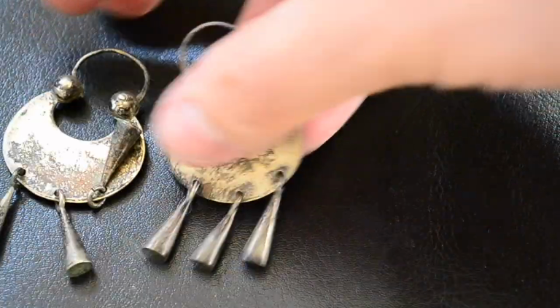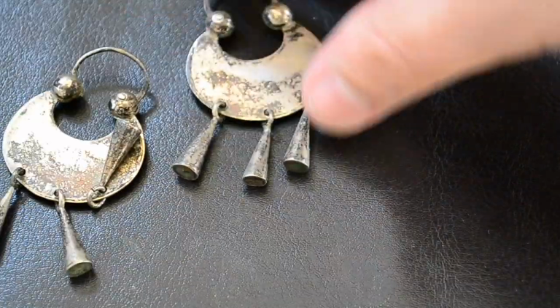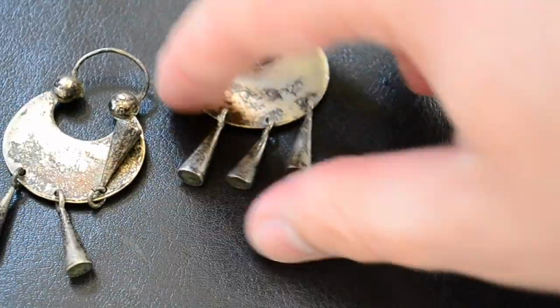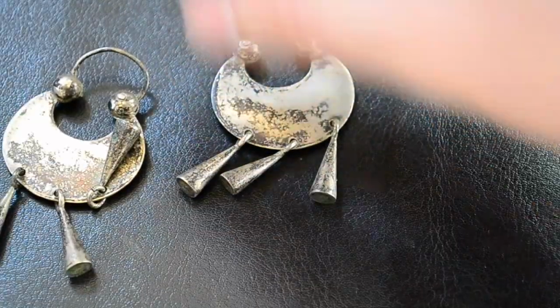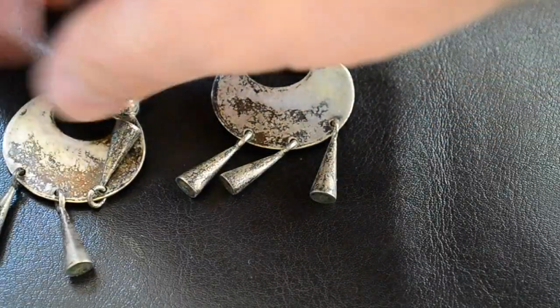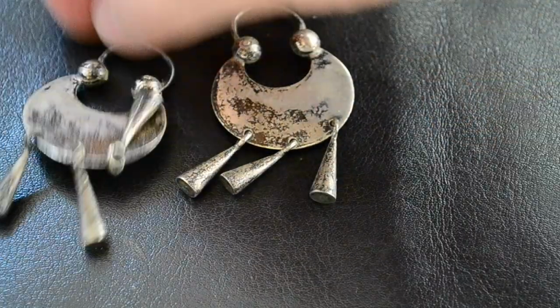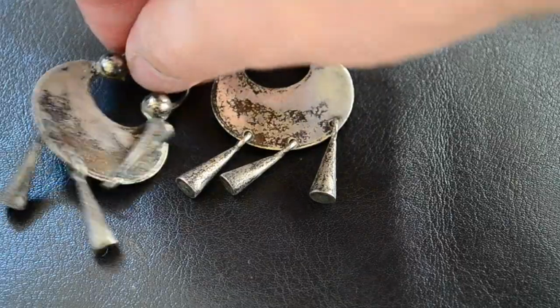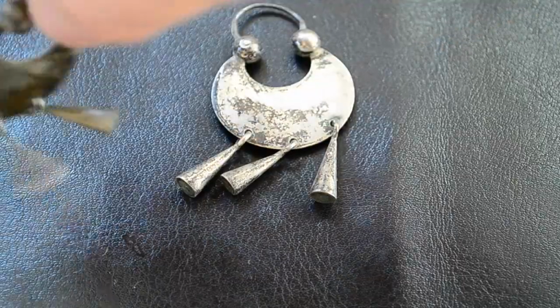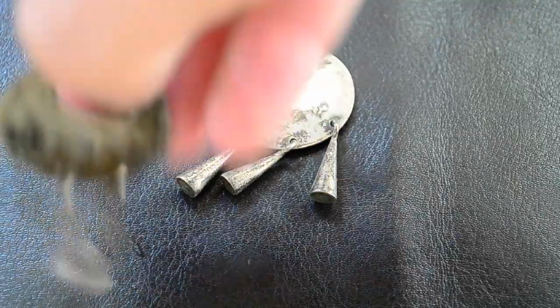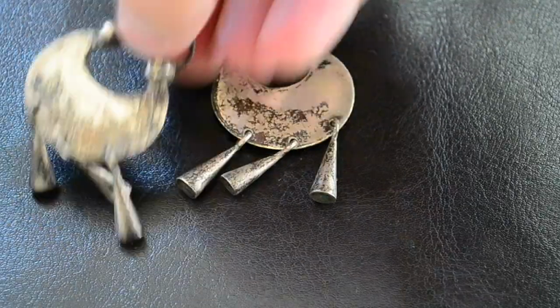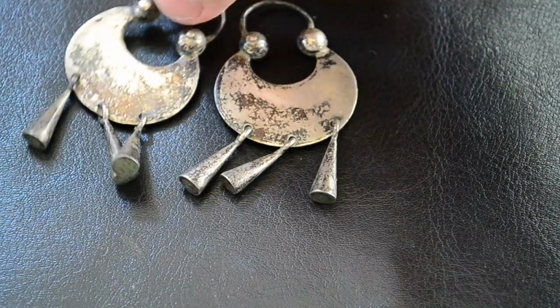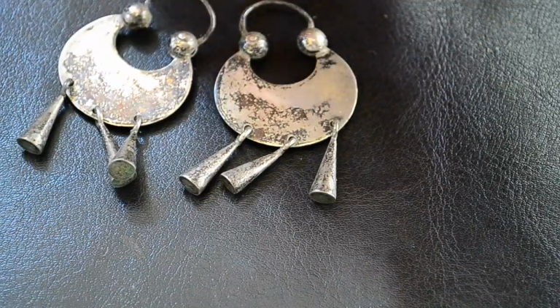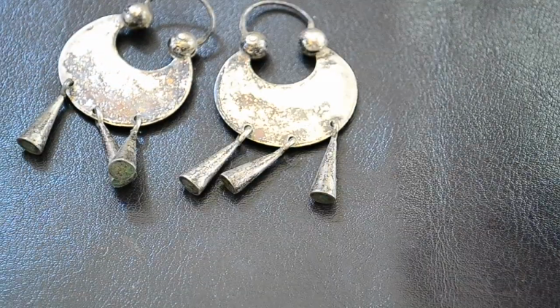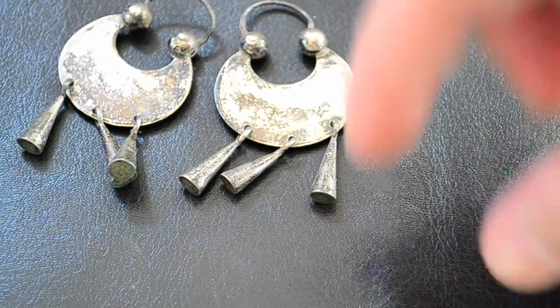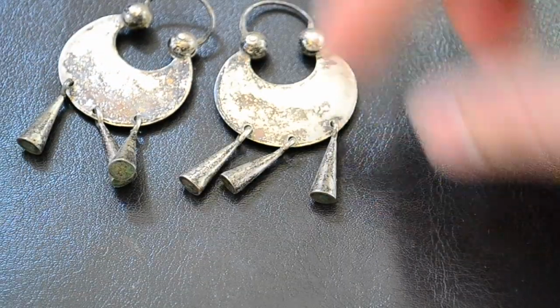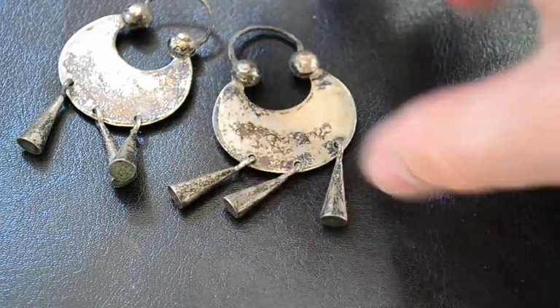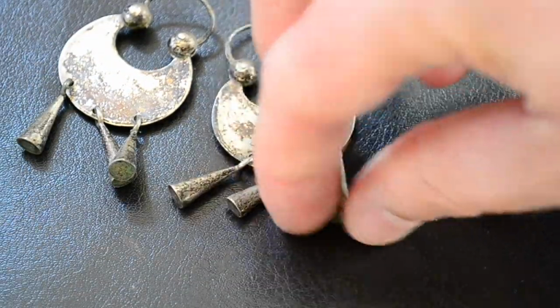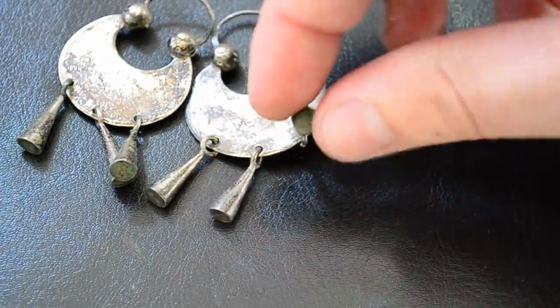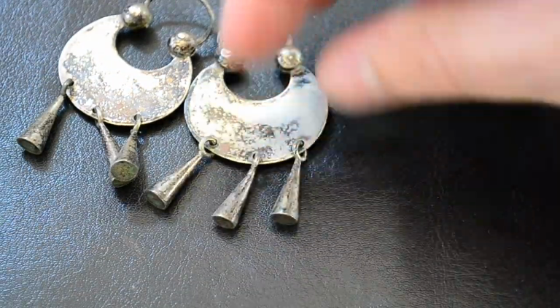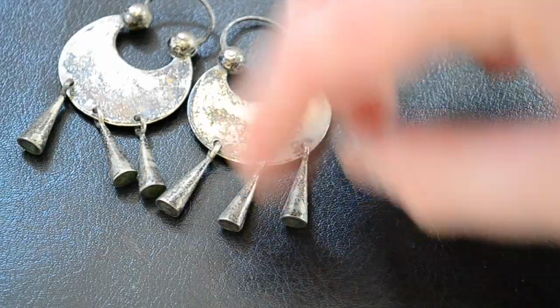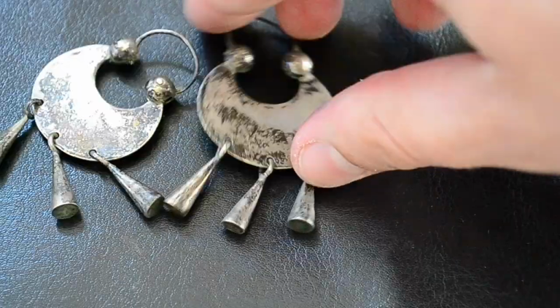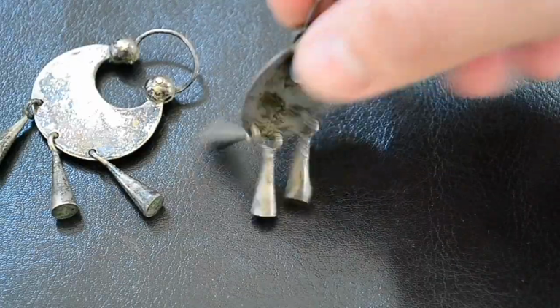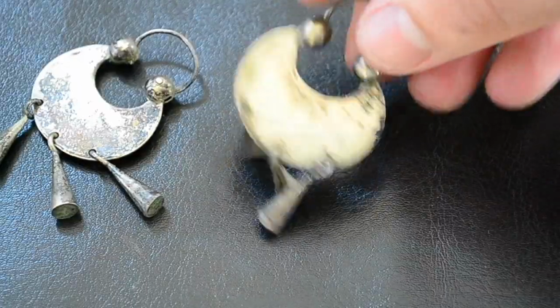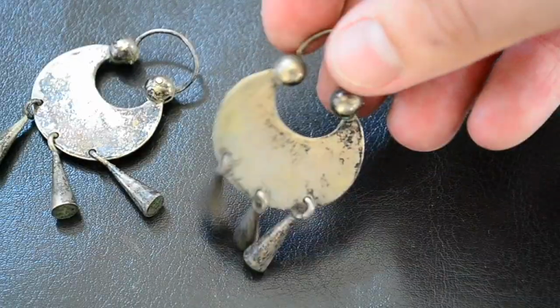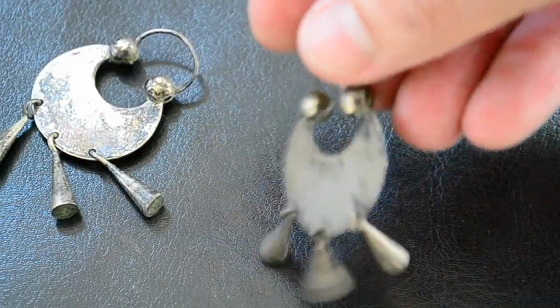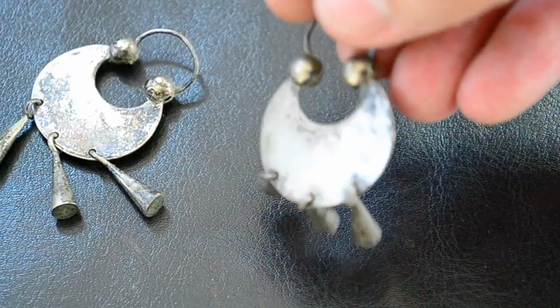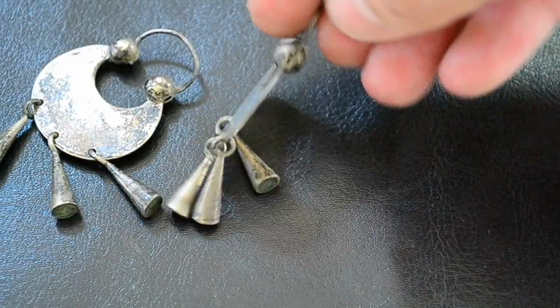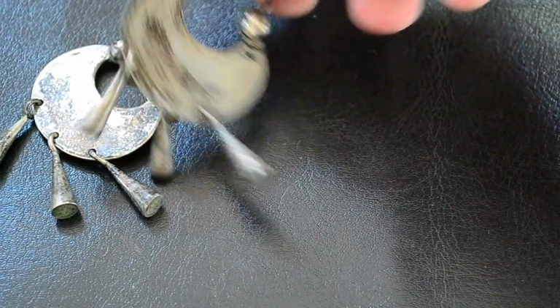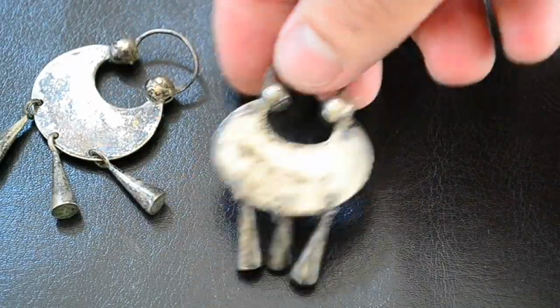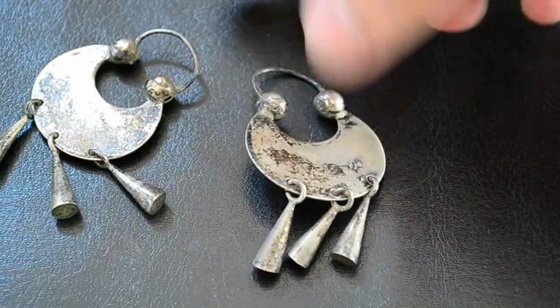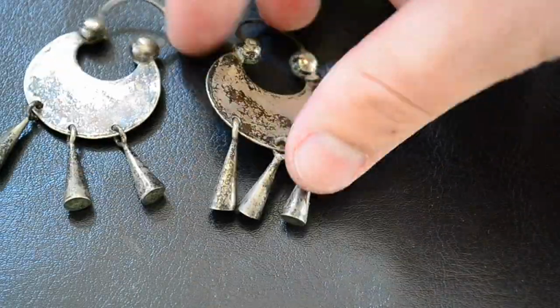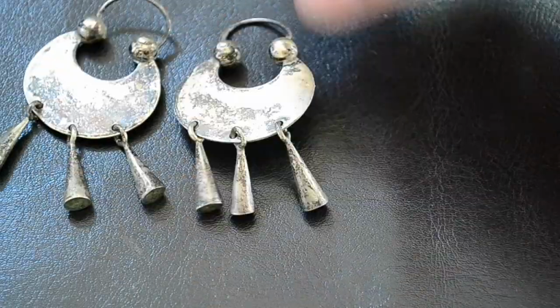And I got this pair of dangle earrings, it's got a nice shape to them, nice cones. These are solid silver. The whole thing's pretty heavy — real nice.